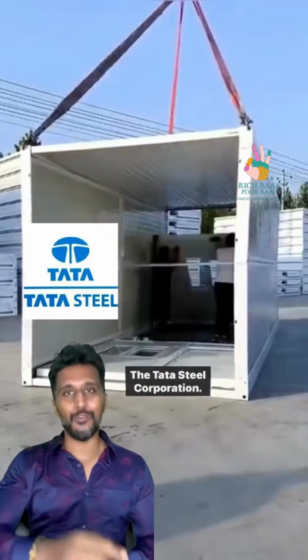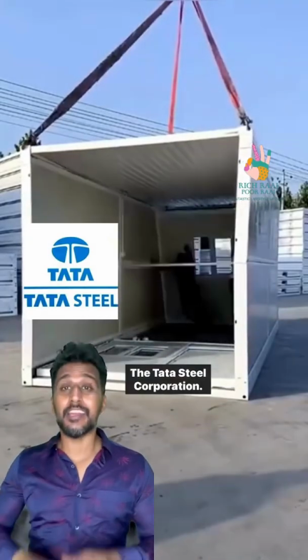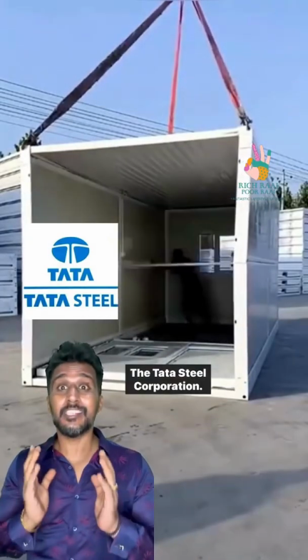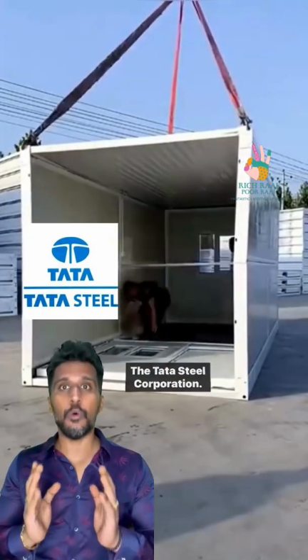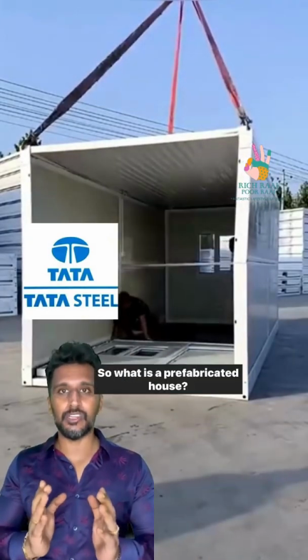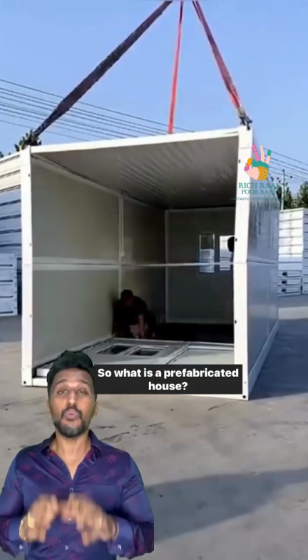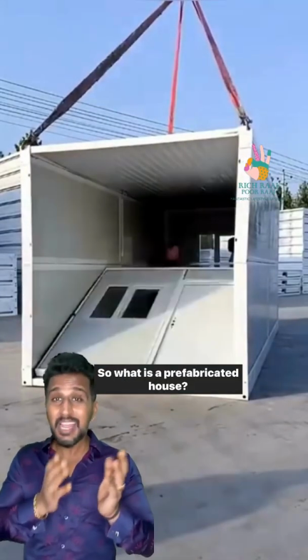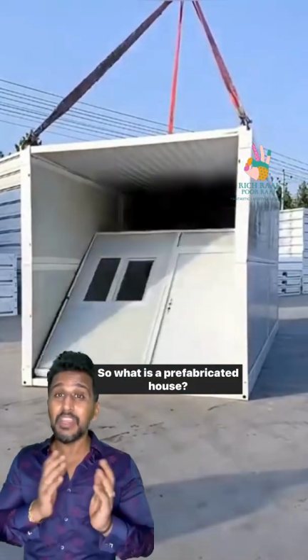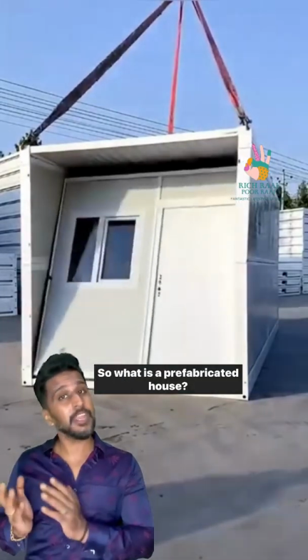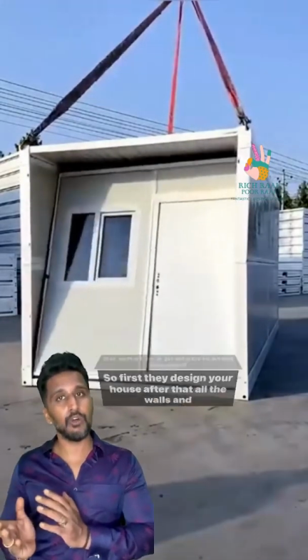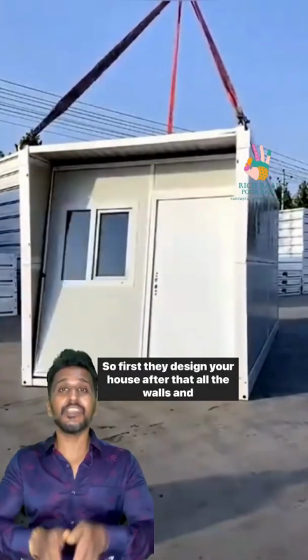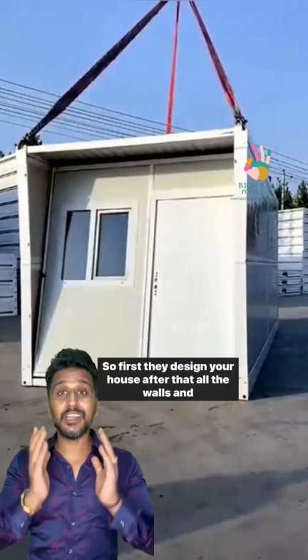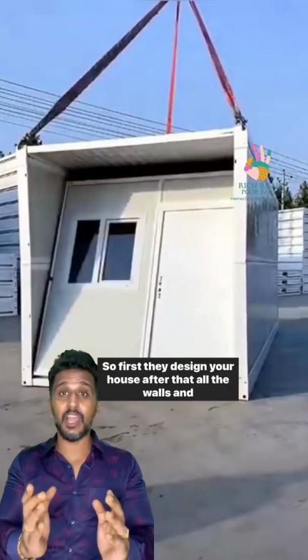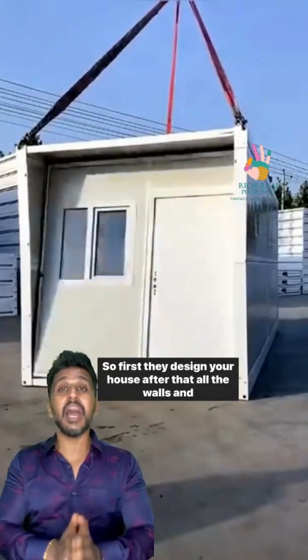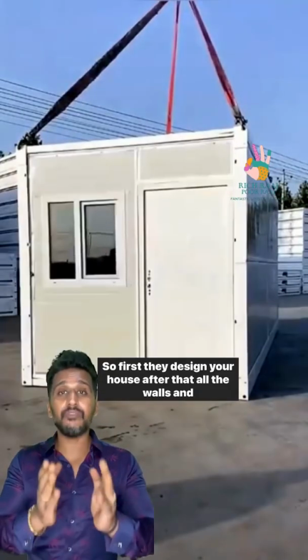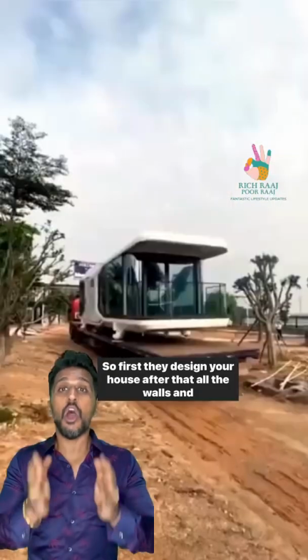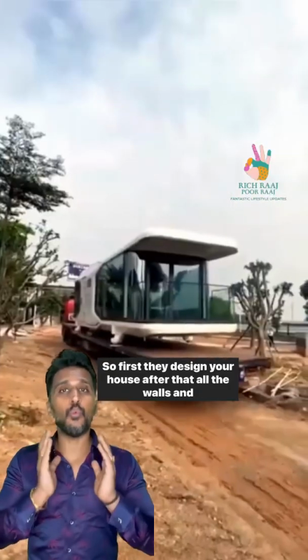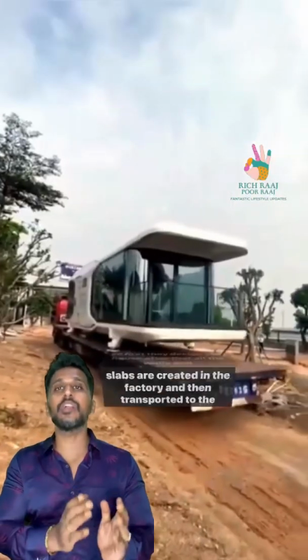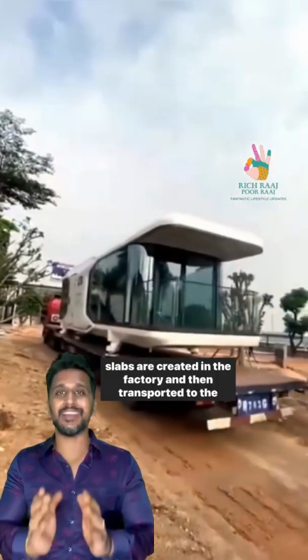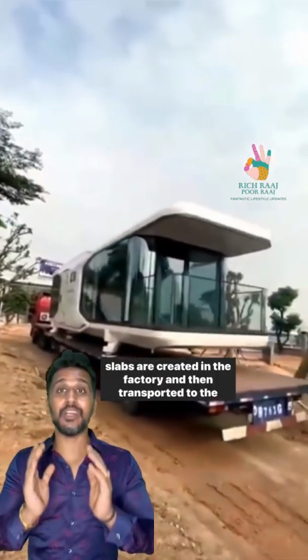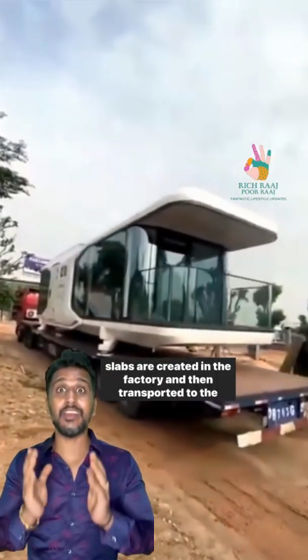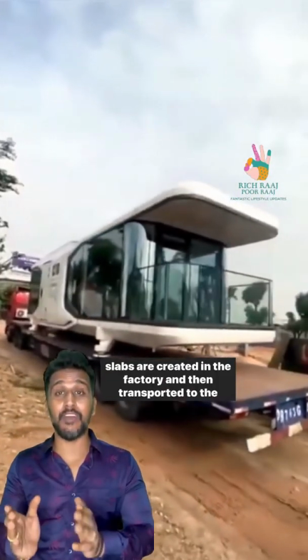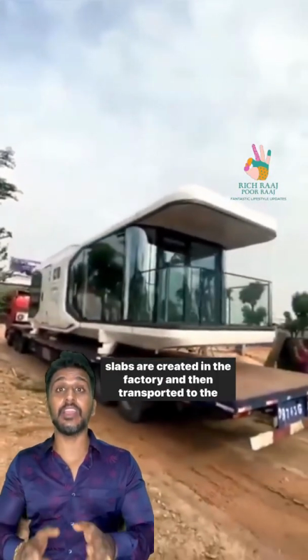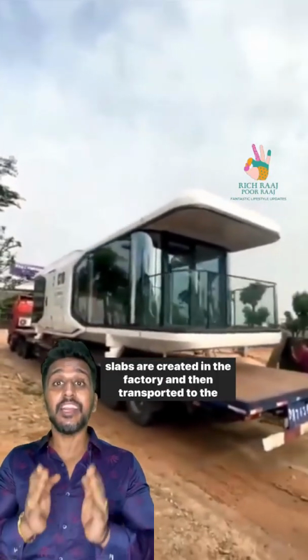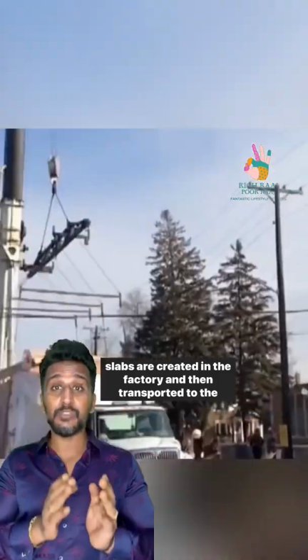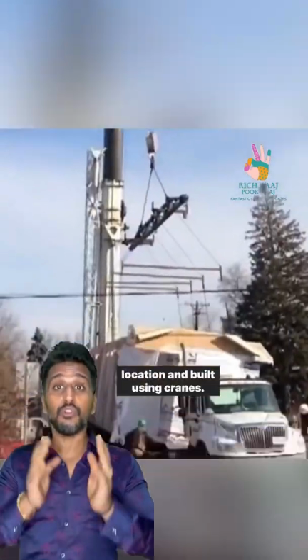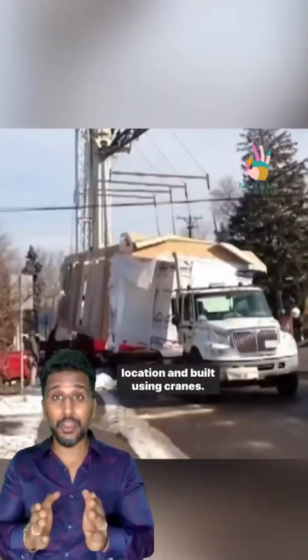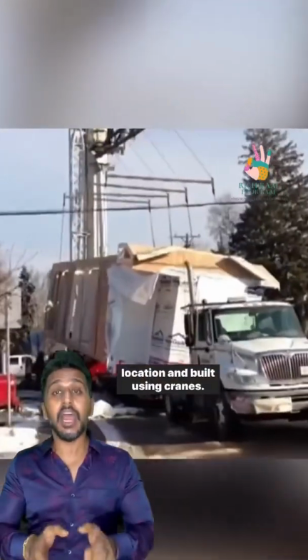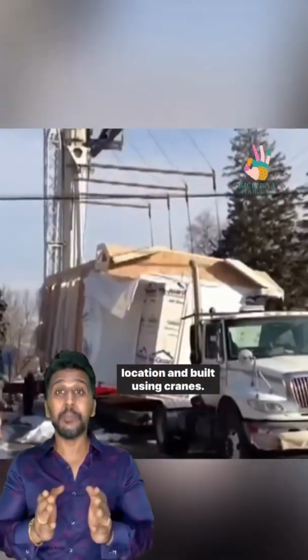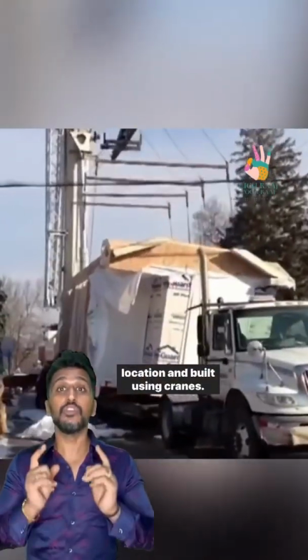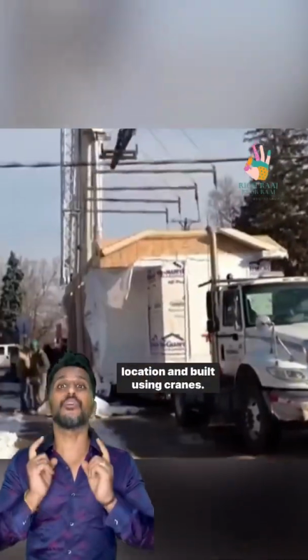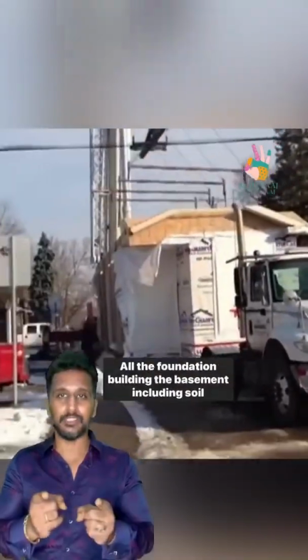So what is a pre-fabricated house? First, they design your house. After that, all the walls and slabs are created in the factory, then transported to the location and built using the design prints.